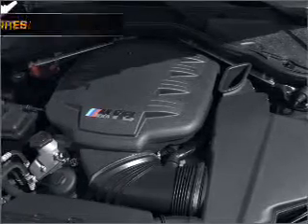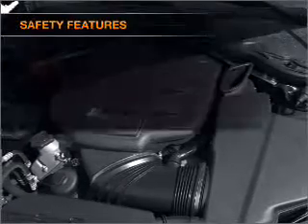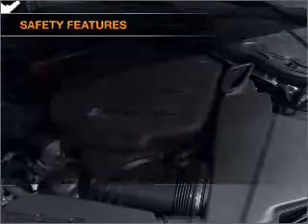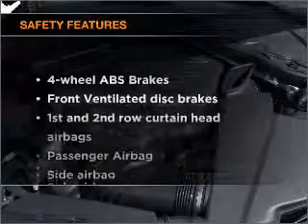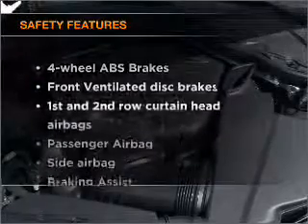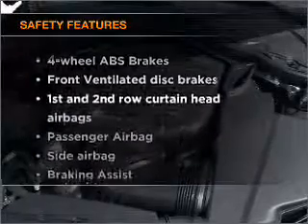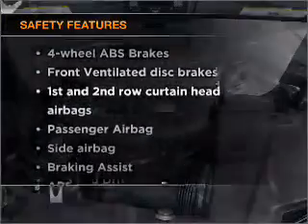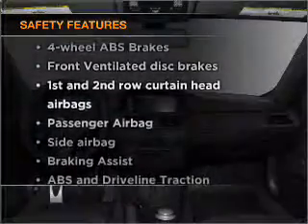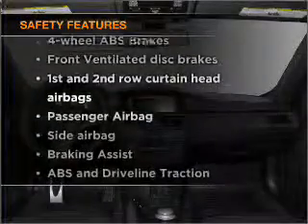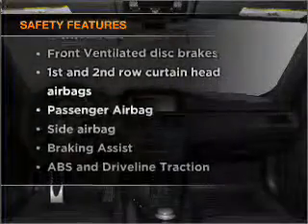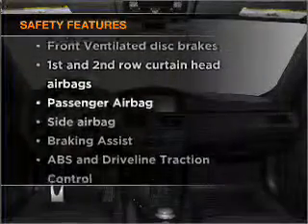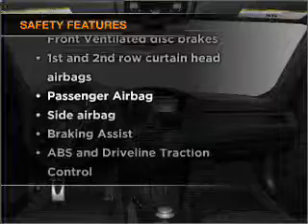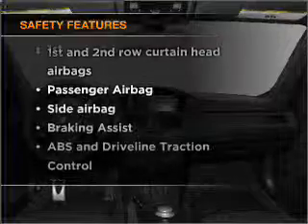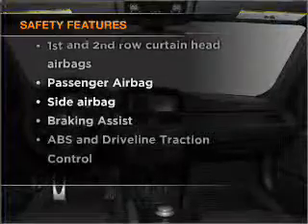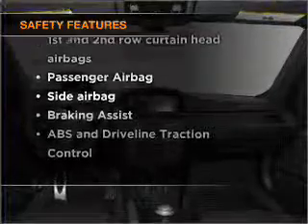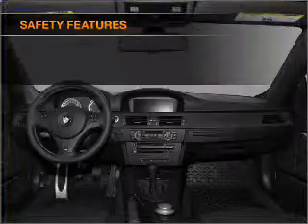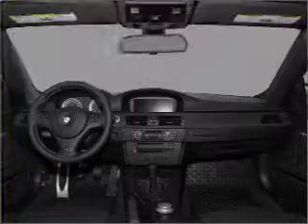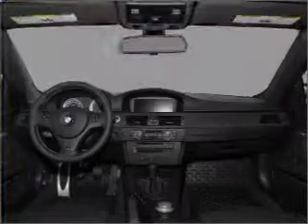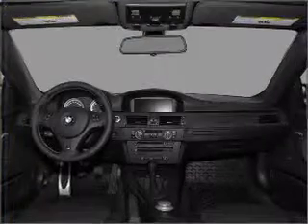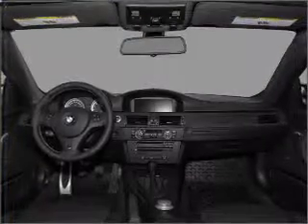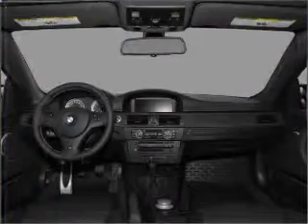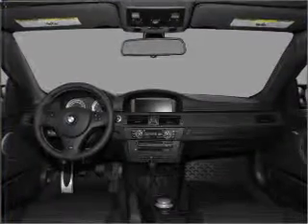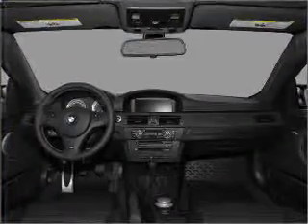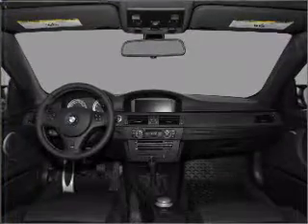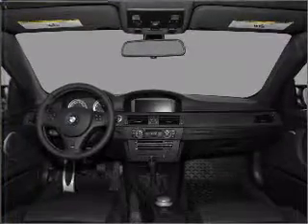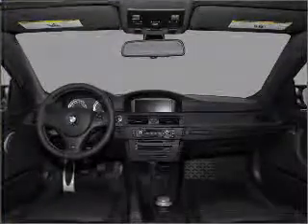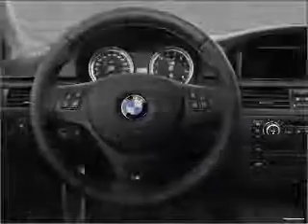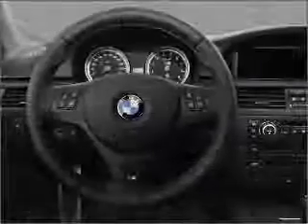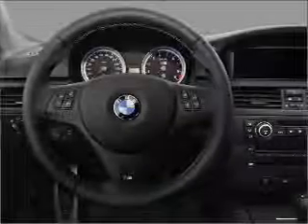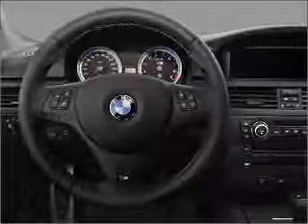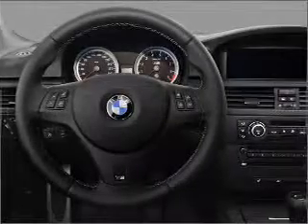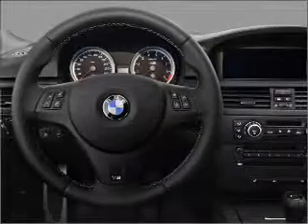And for your peace of mind, the following safety equipment is included: front ventilated disc brakes, passenger airbag, side airbag, curtain head airbags, and stability control.